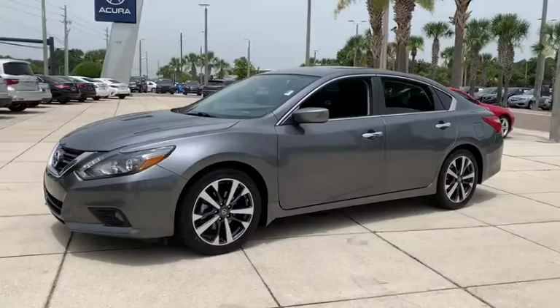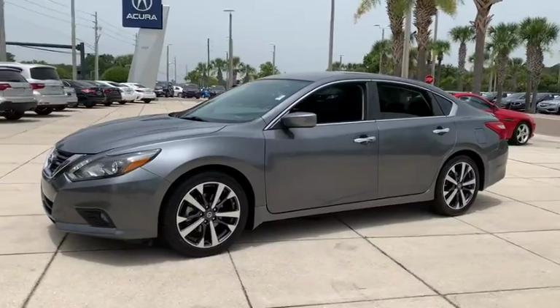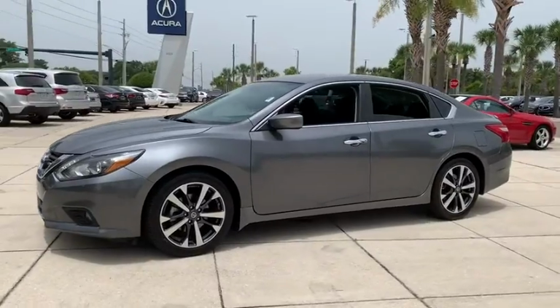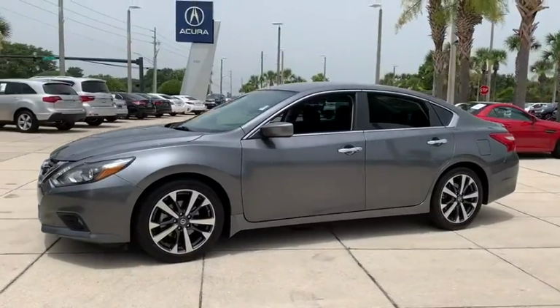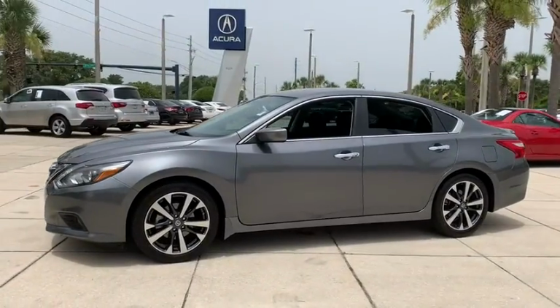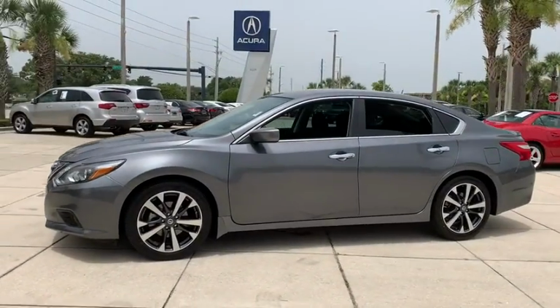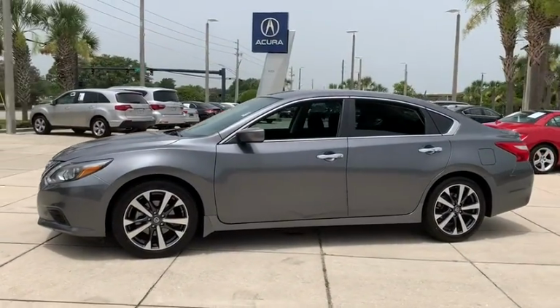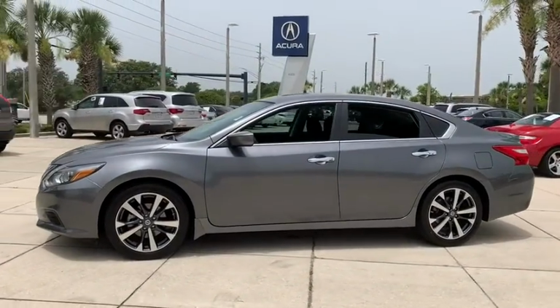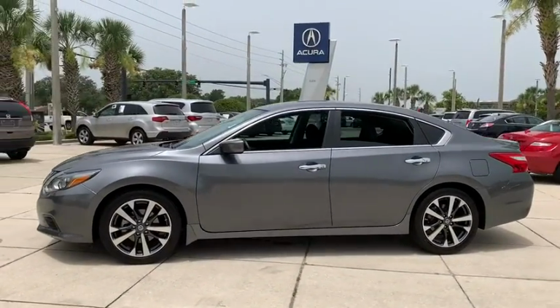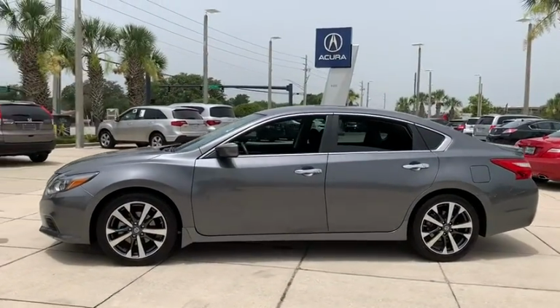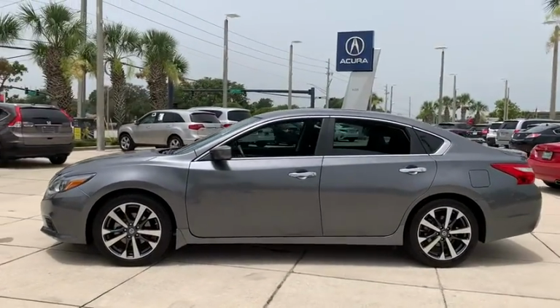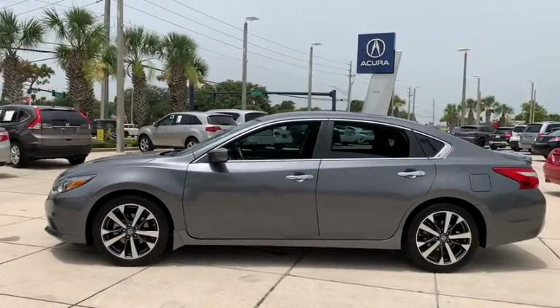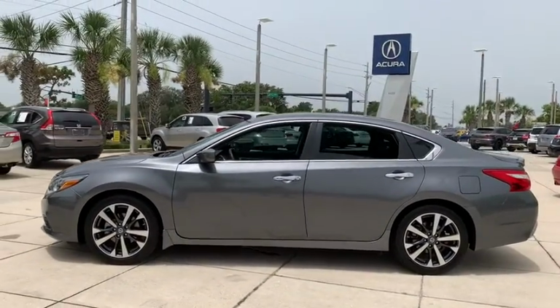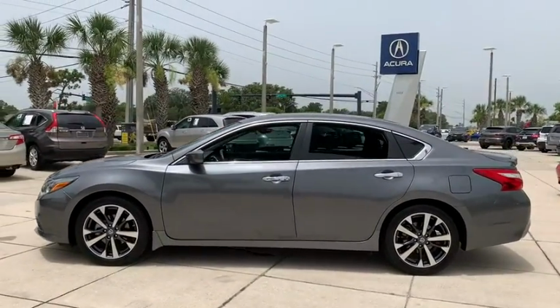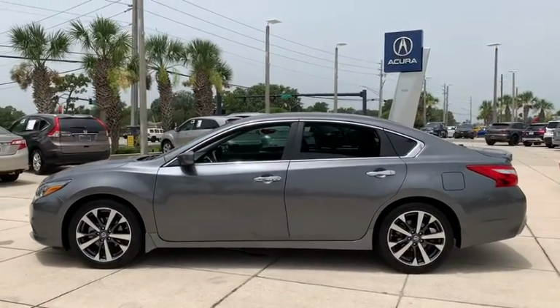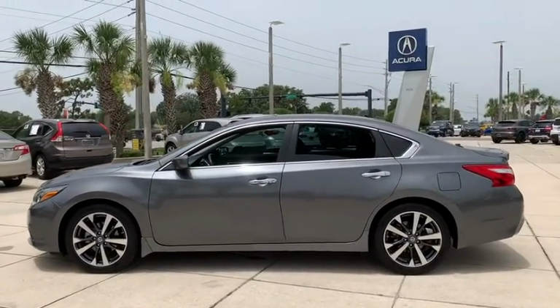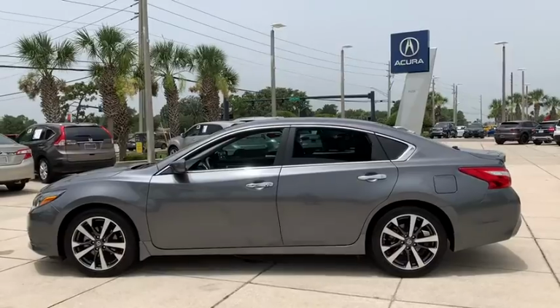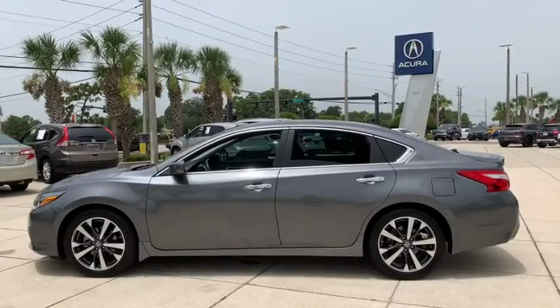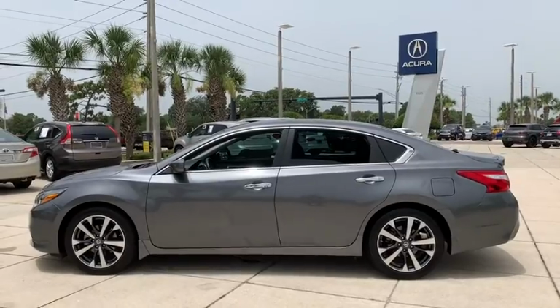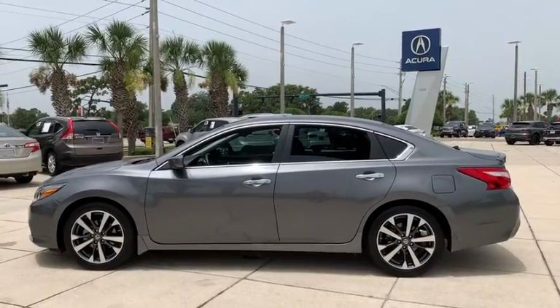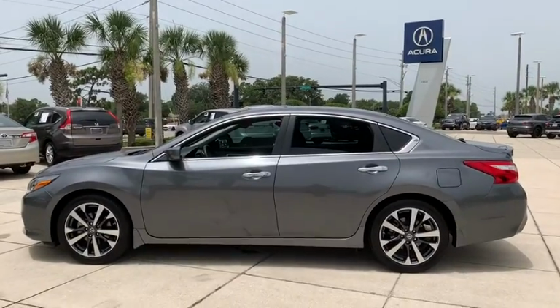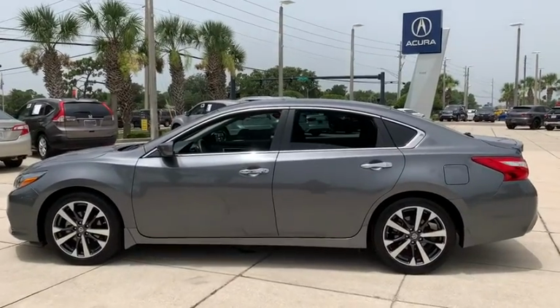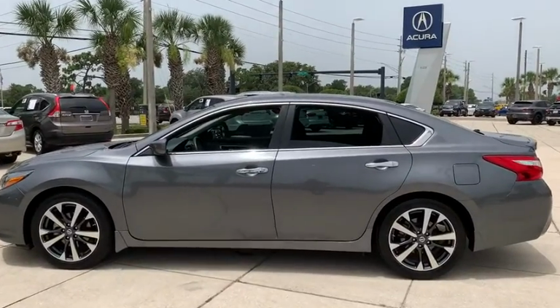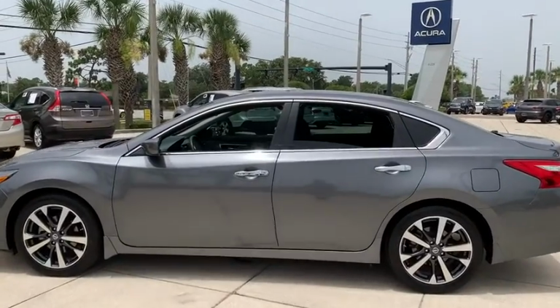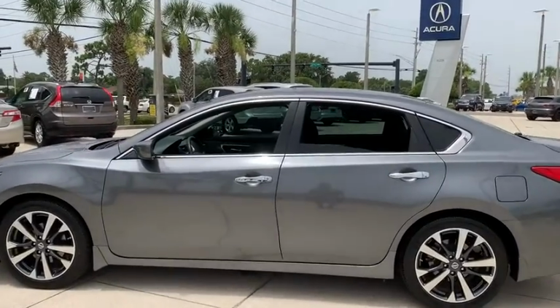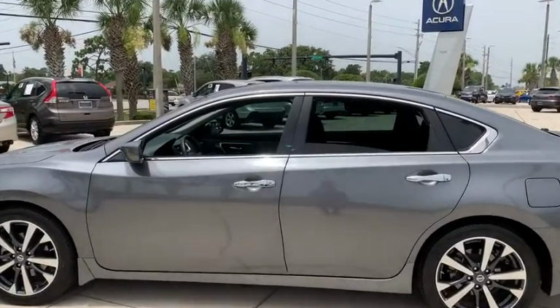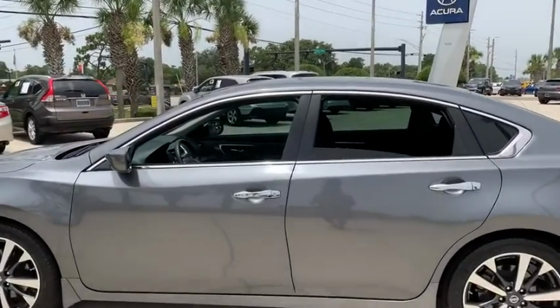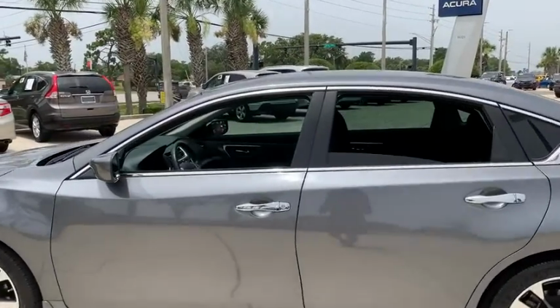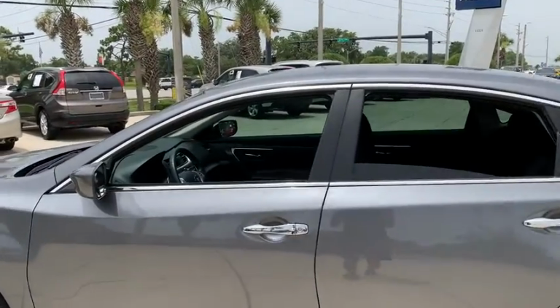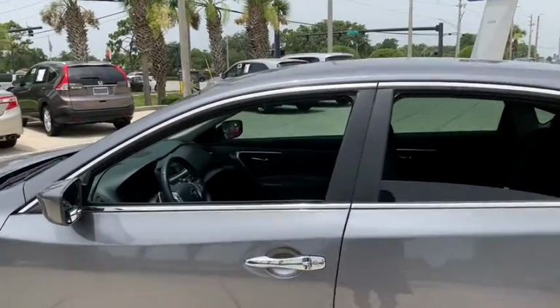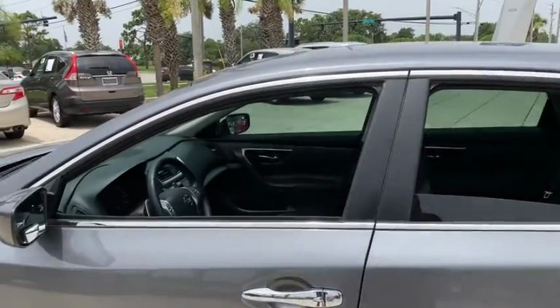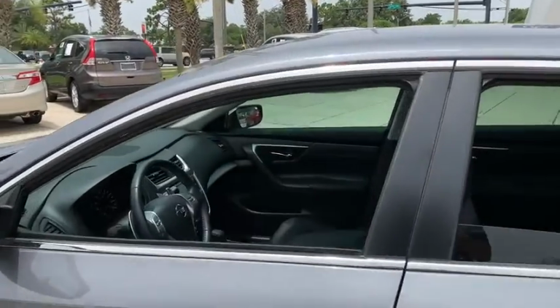Combine that with the powerful engine, six standard airbags, and over 5,000 quality and performance tests, and you'll see the Nissan Altima is made to drive and built to last.